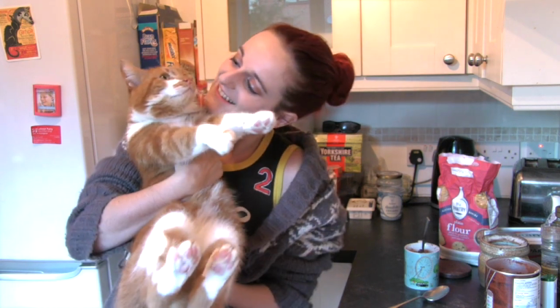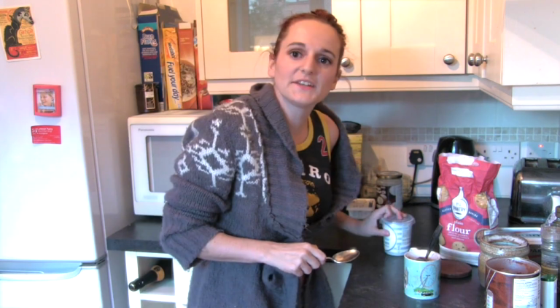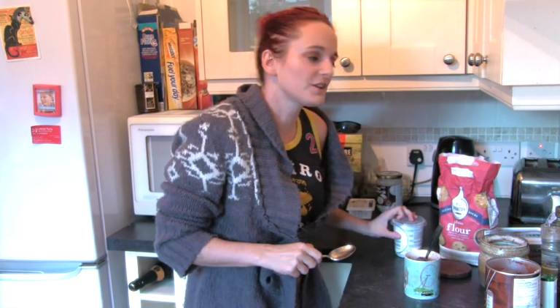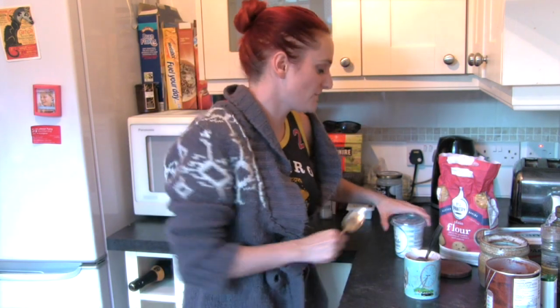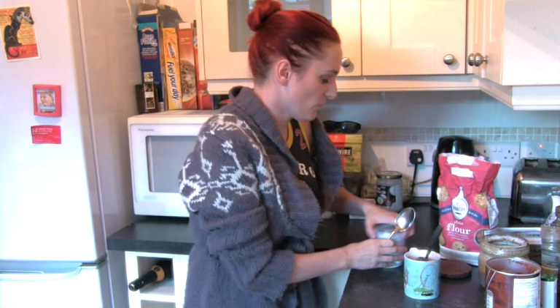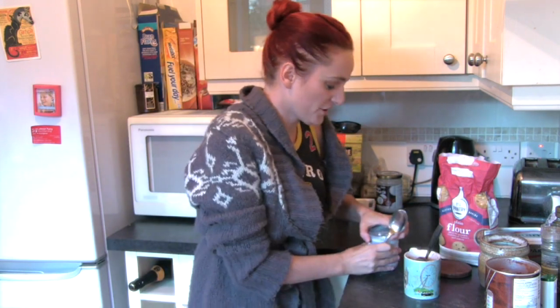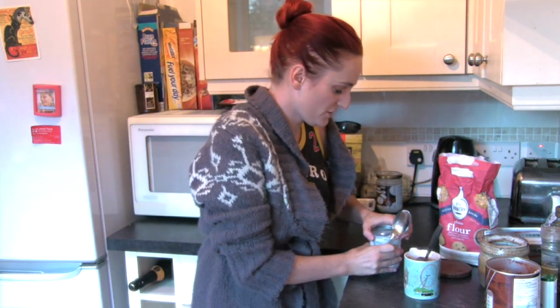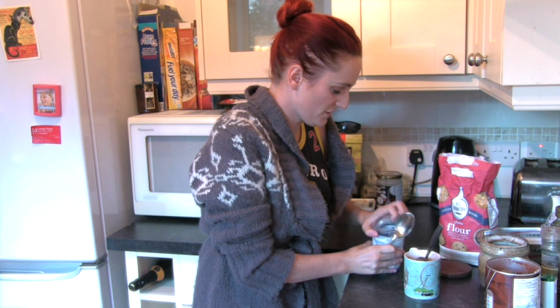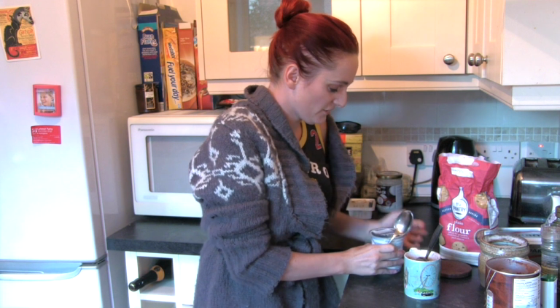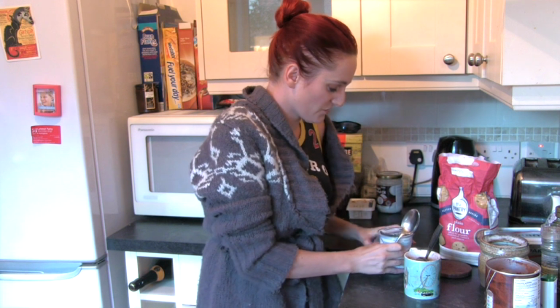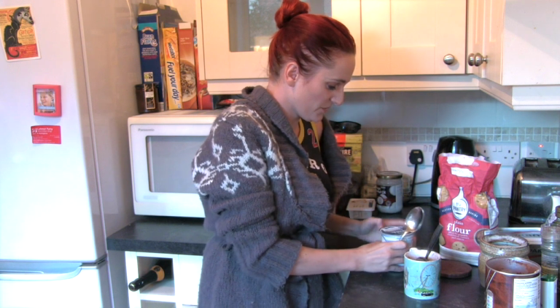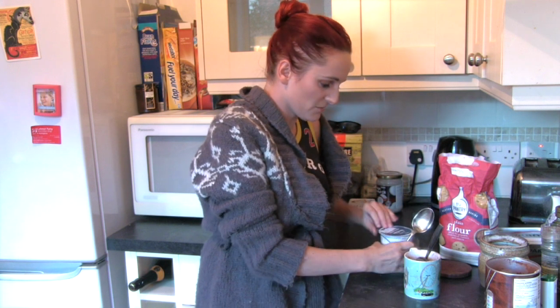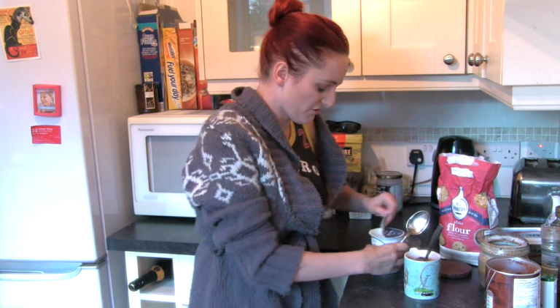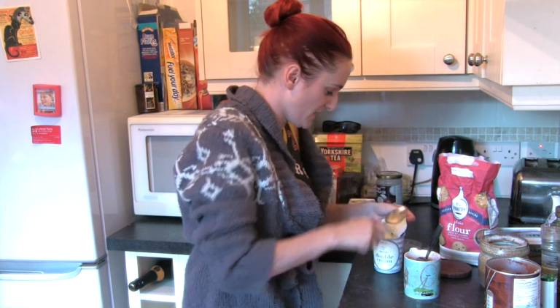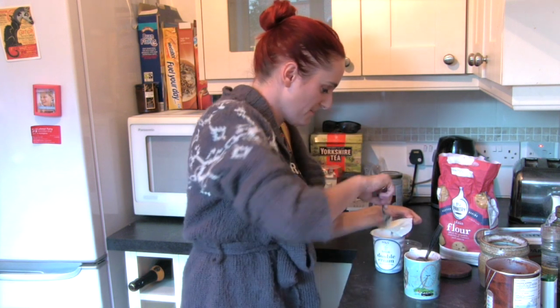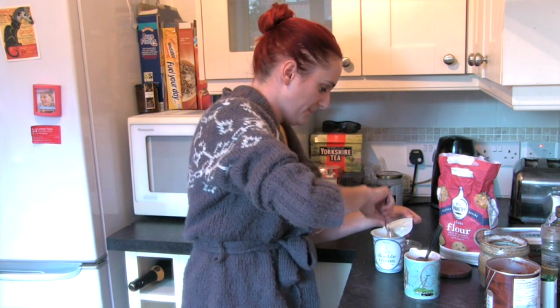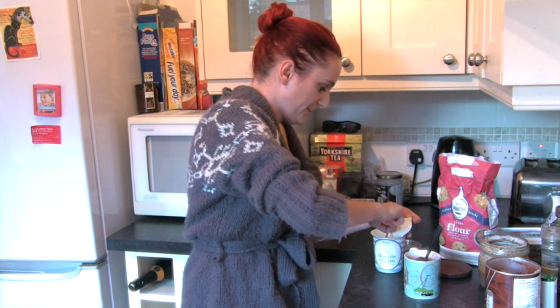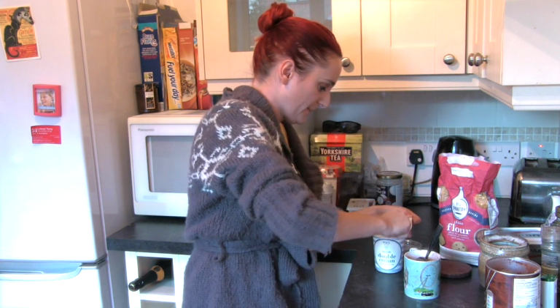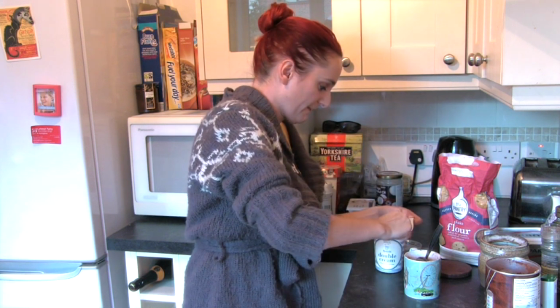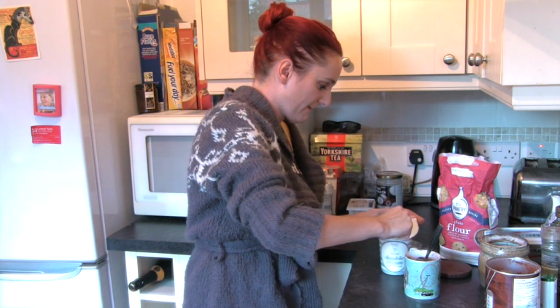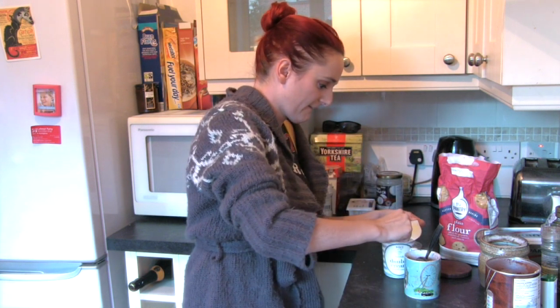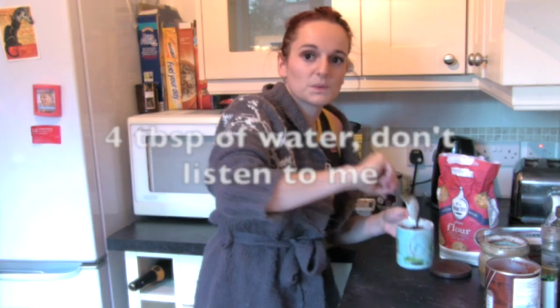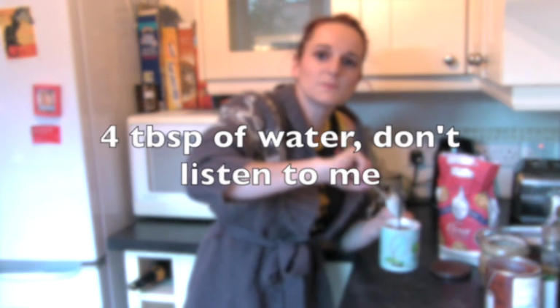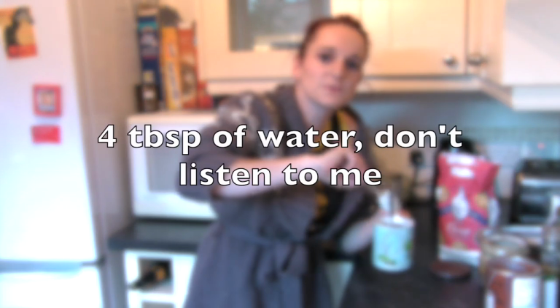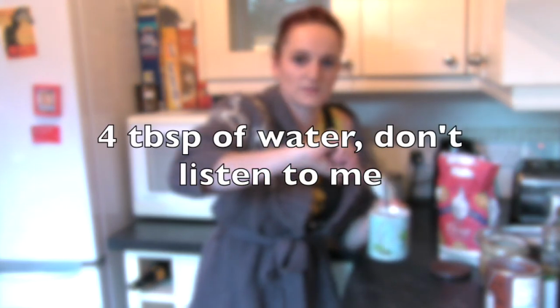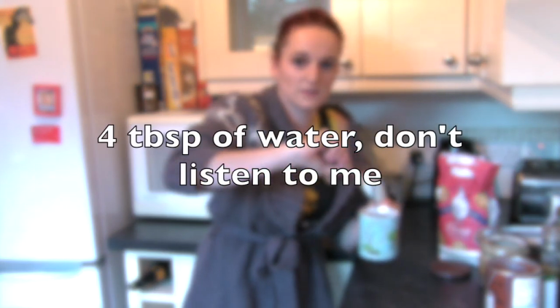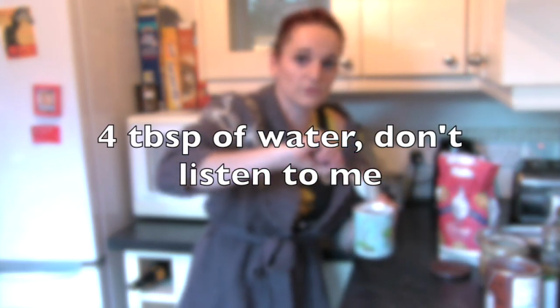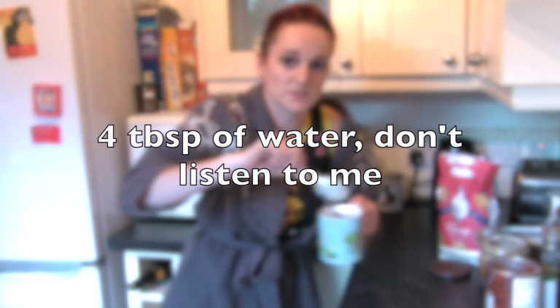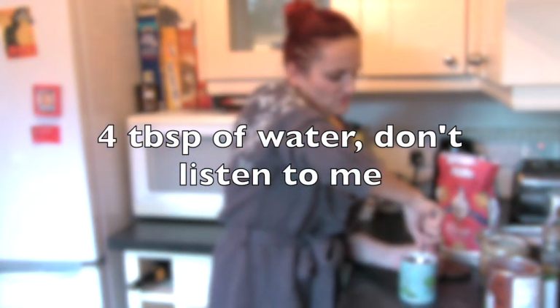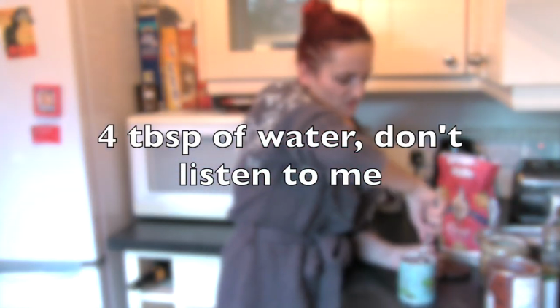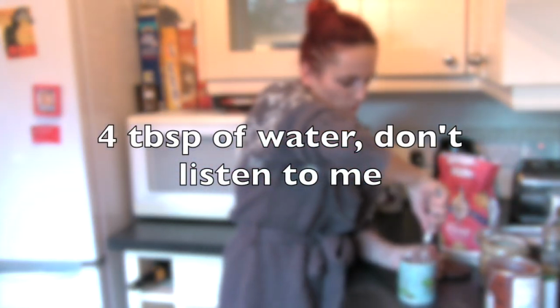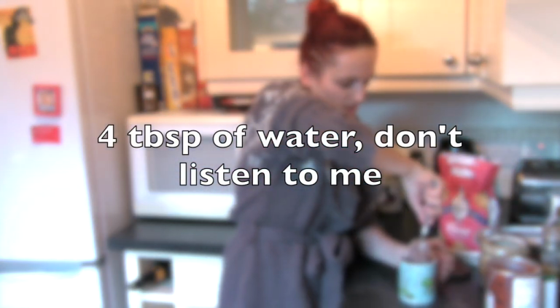And then you can add one tablespoon of double cream and one tablespoon of water. Stupid small mug.